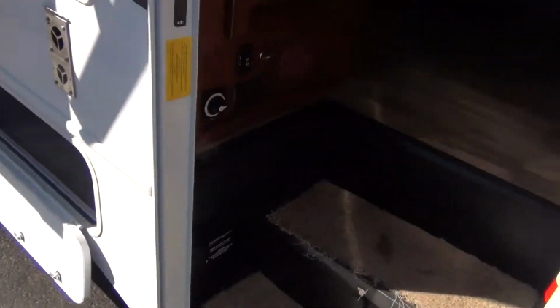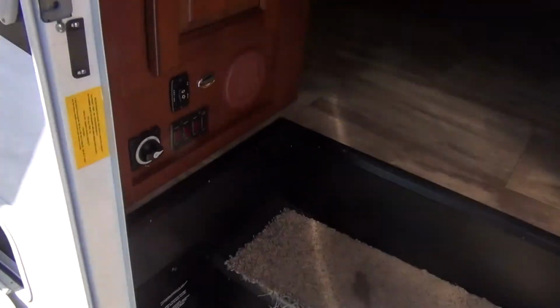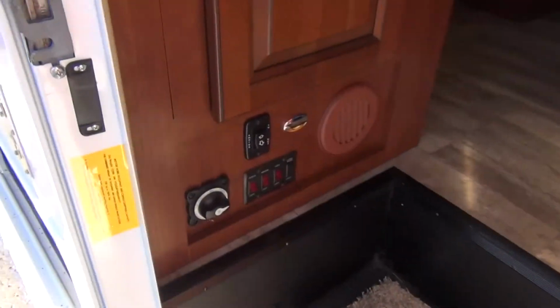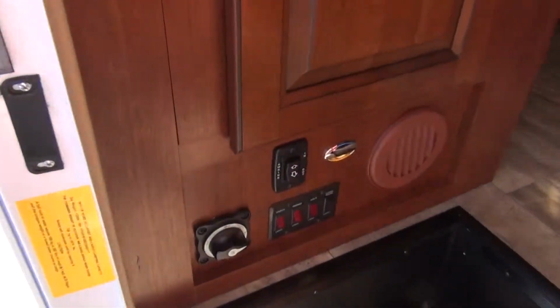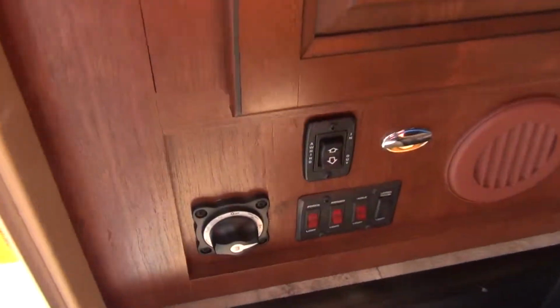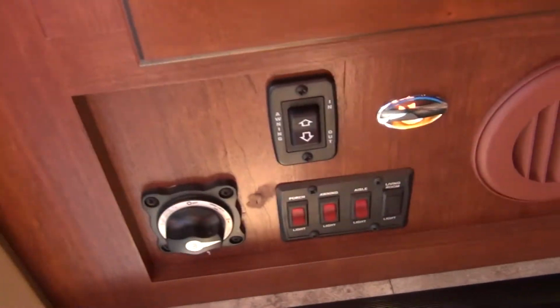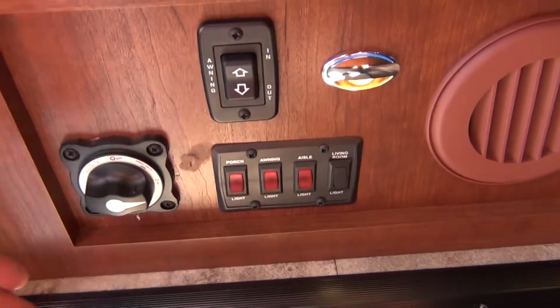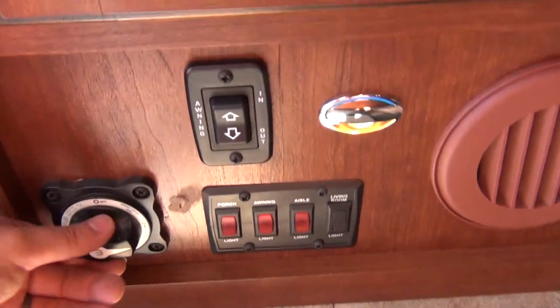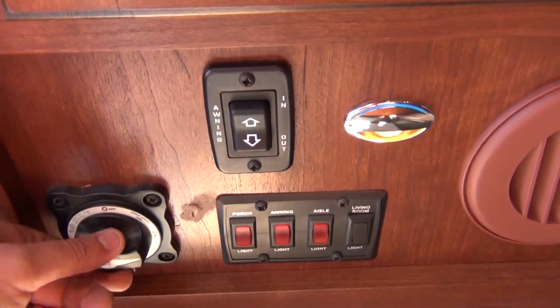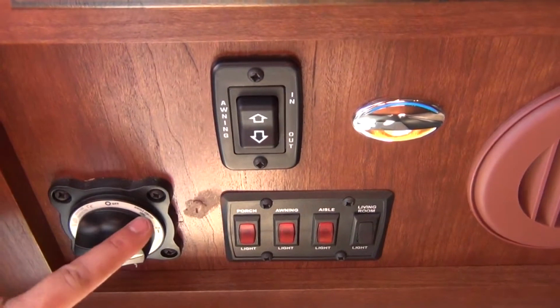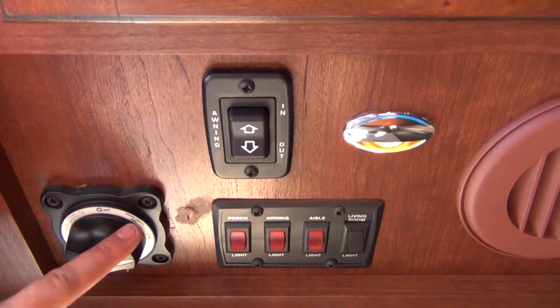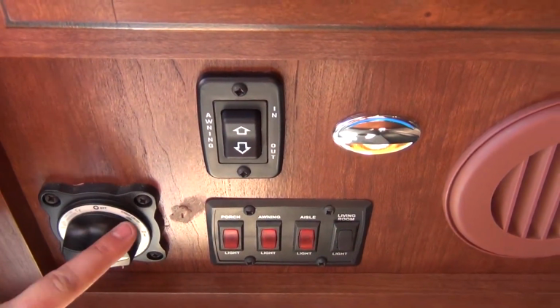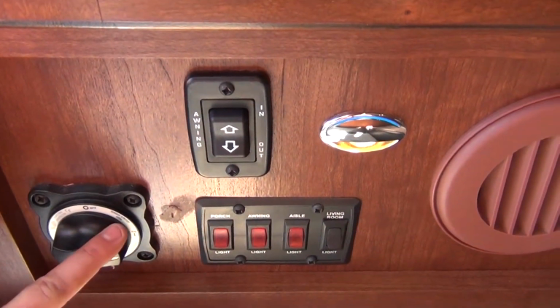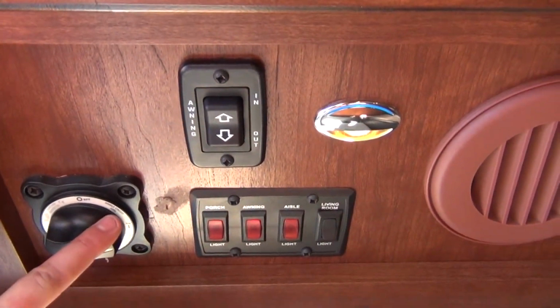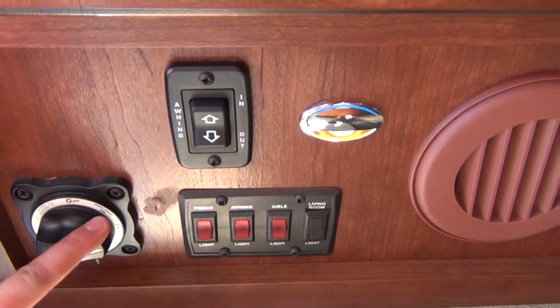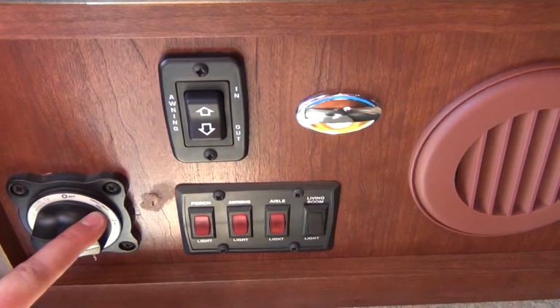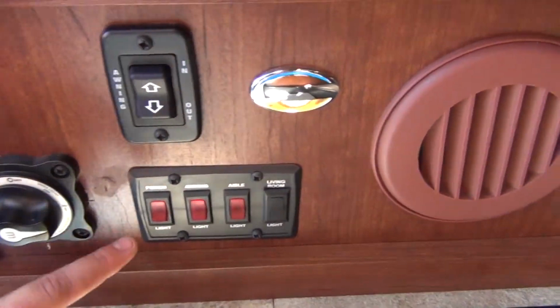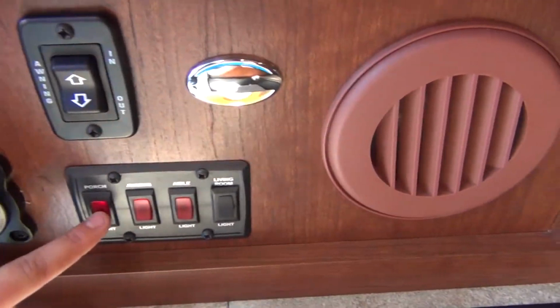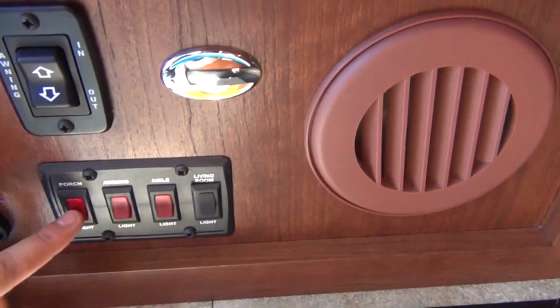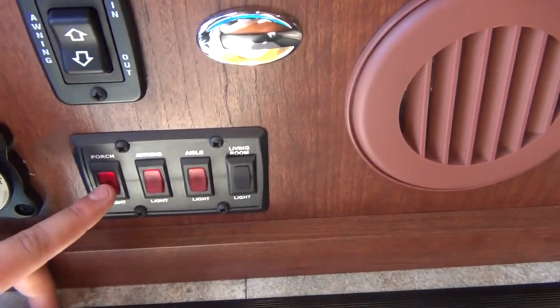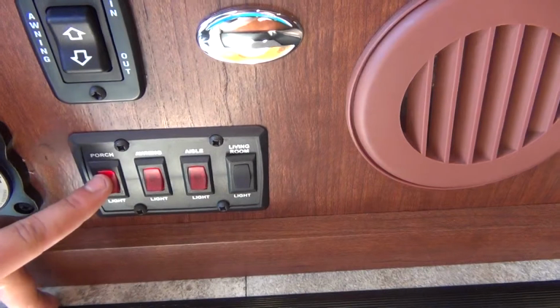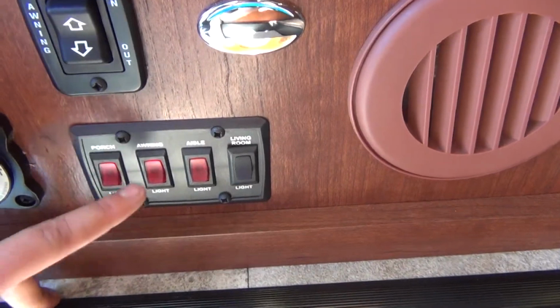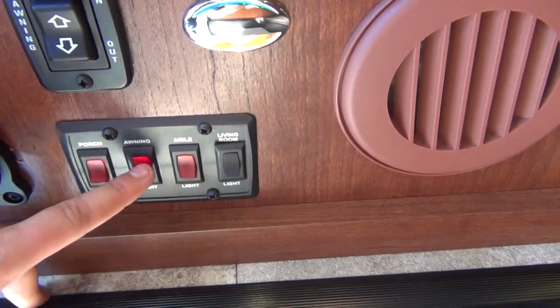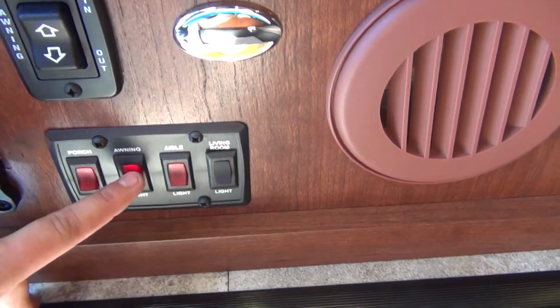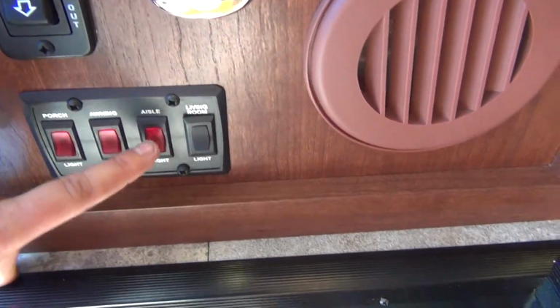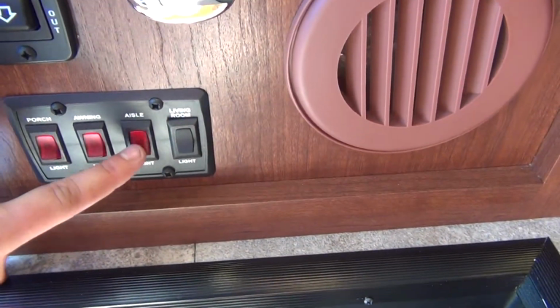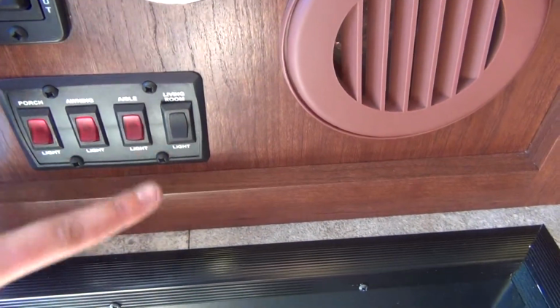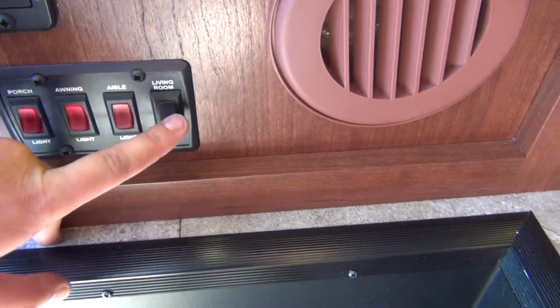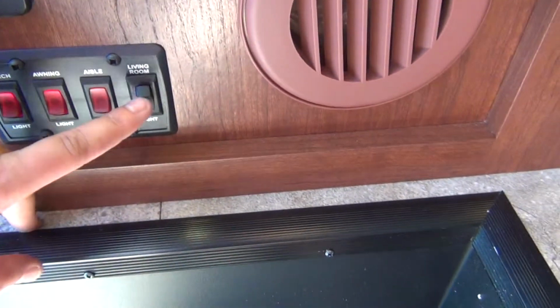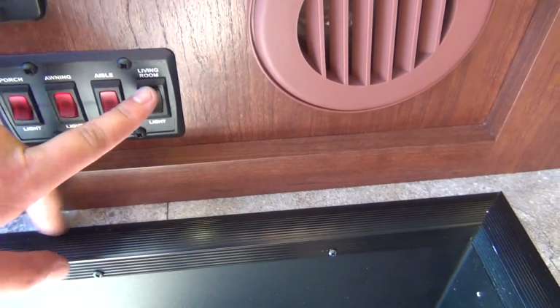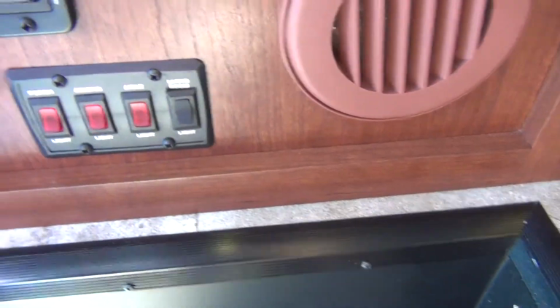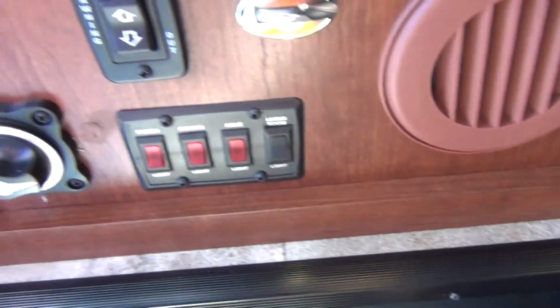Walking in, right where that awning switch was, you have a battery disconnect. This should be on the entire time you are renting this unit. Next to that are light switches: porch light, awning light, aisle light, and living room light for the inside of the unit.